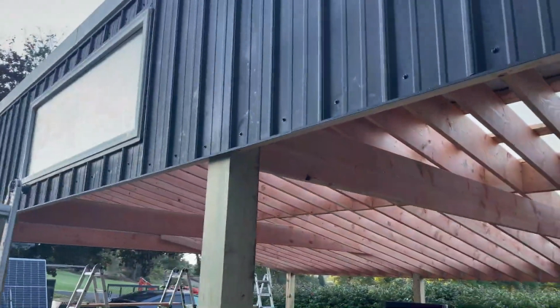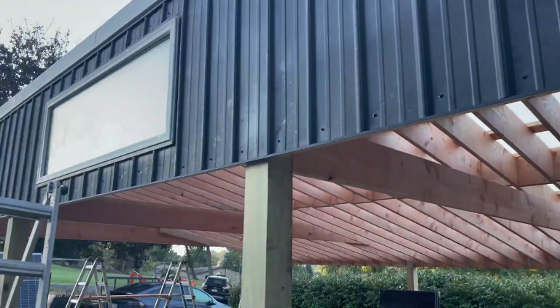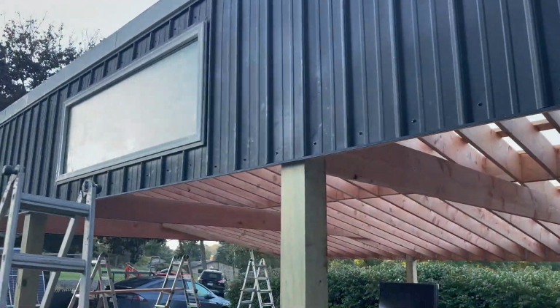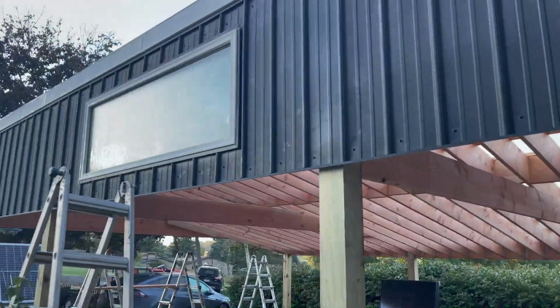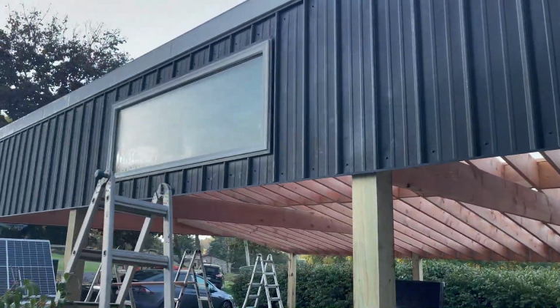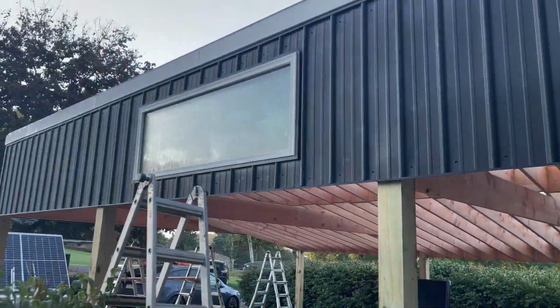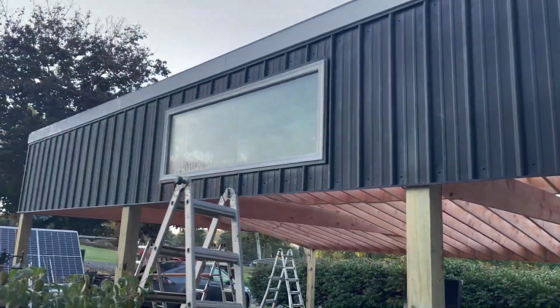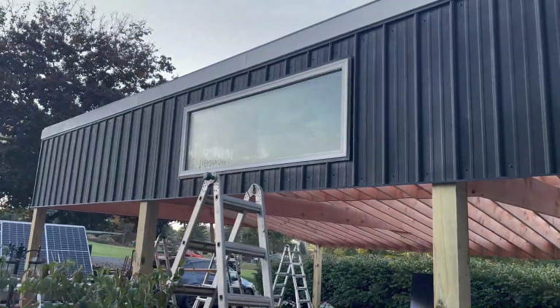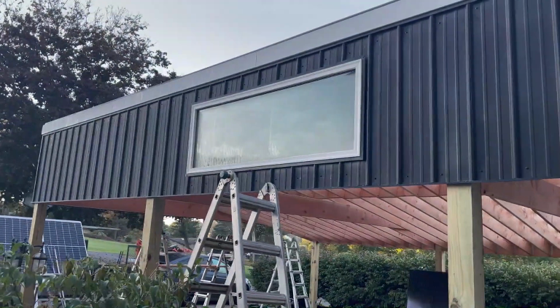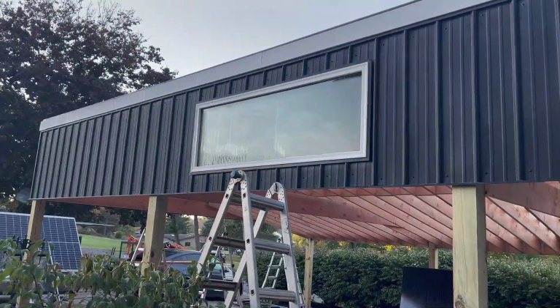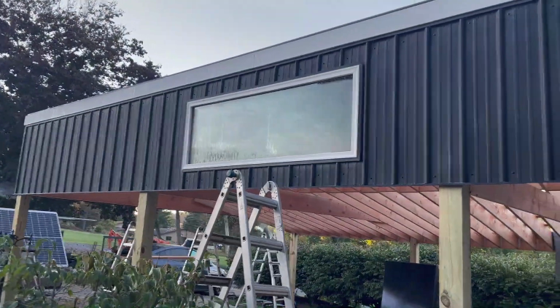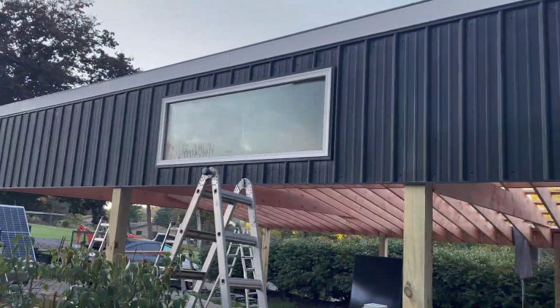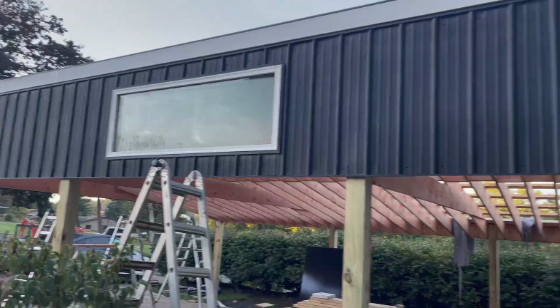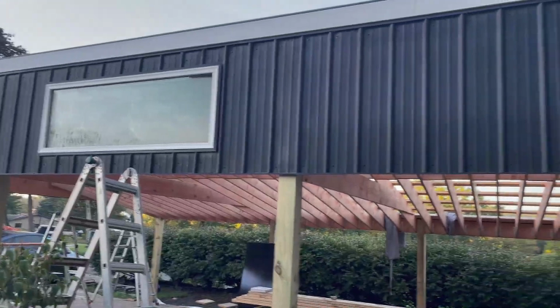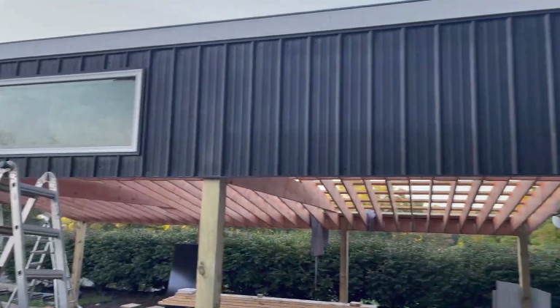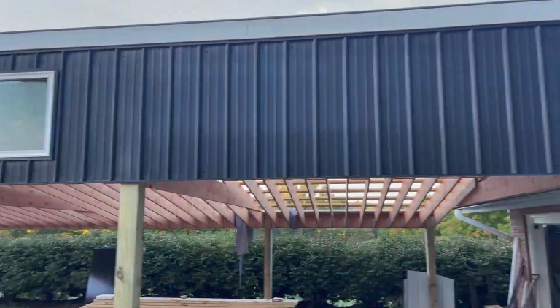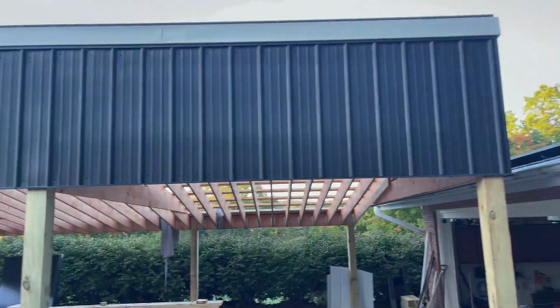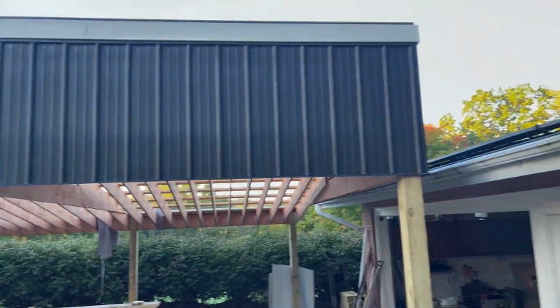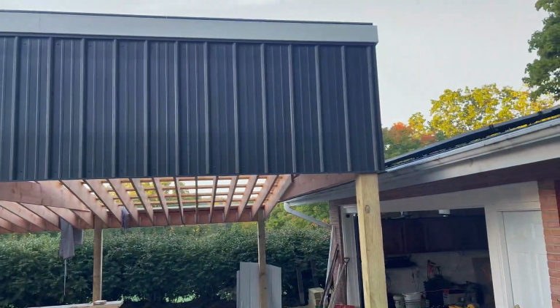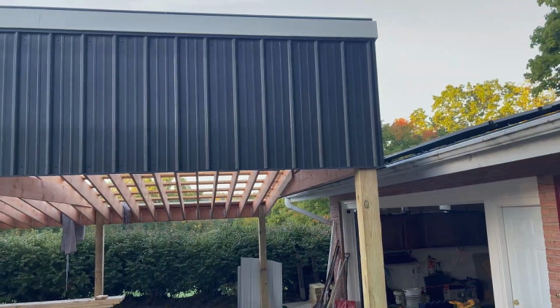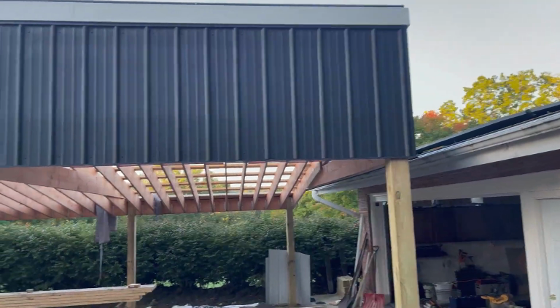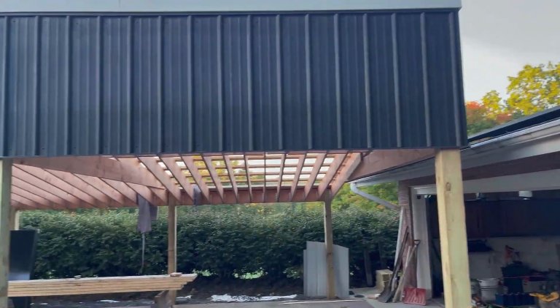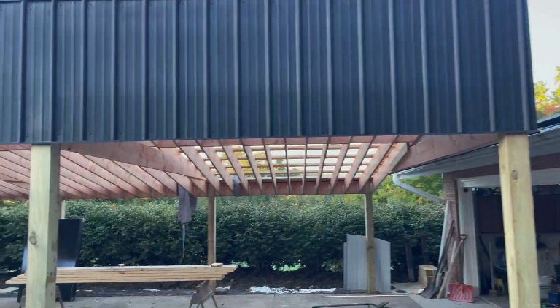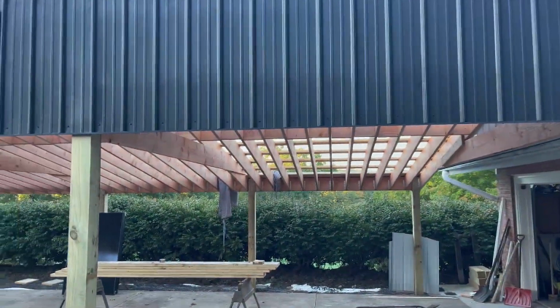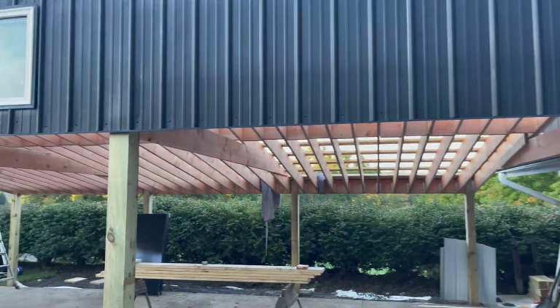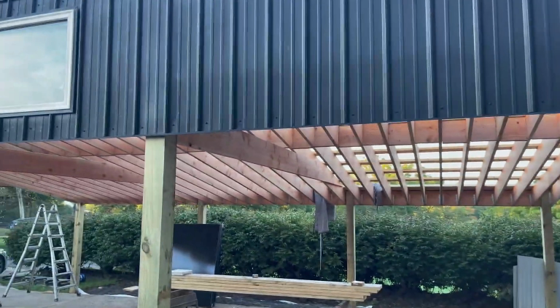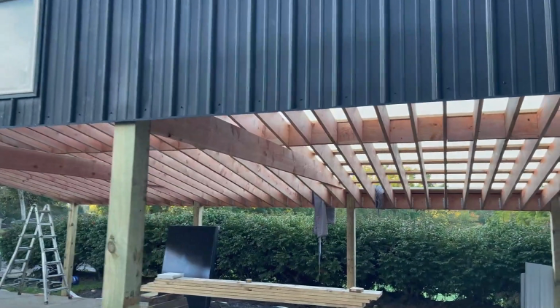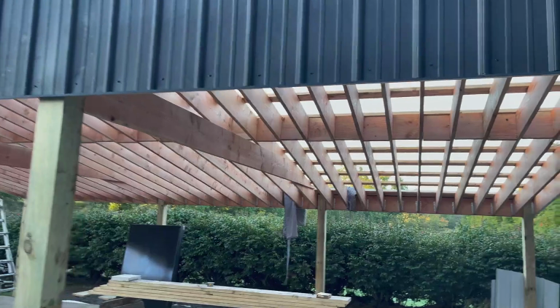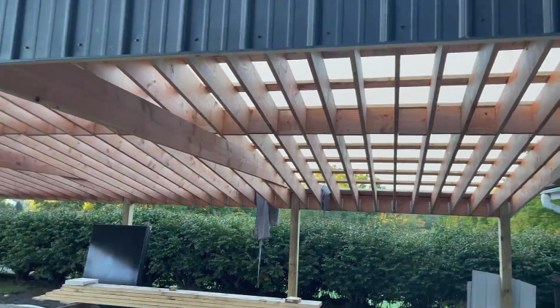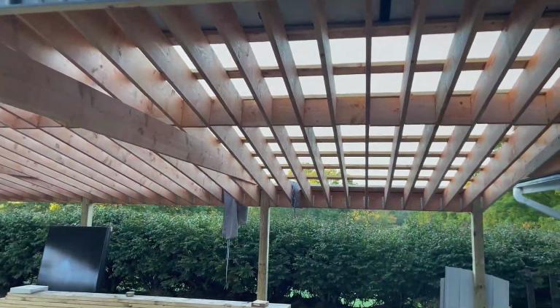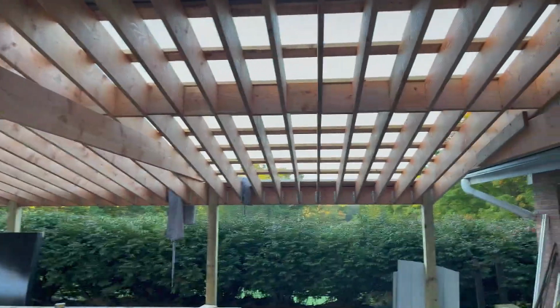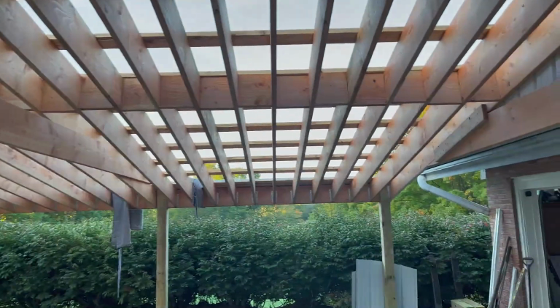The carport is coming along nicely. I had an extra damaged window from when I replaced all of my windows in my house and I kept it. So now it's in the carport.